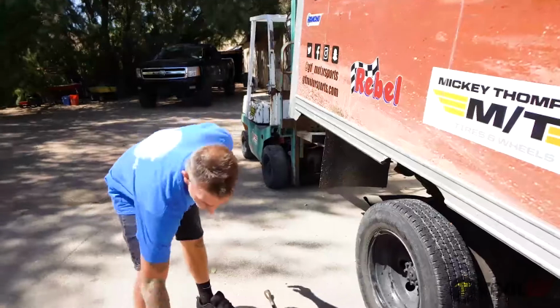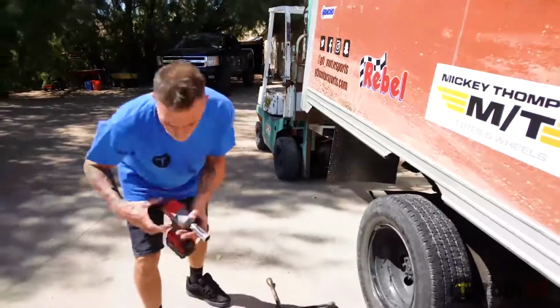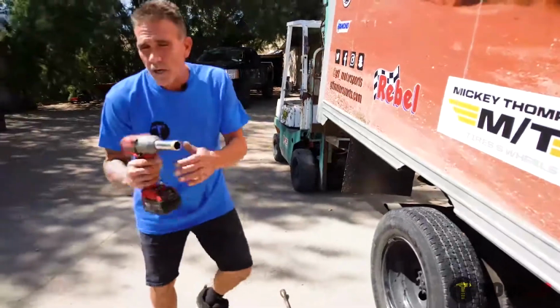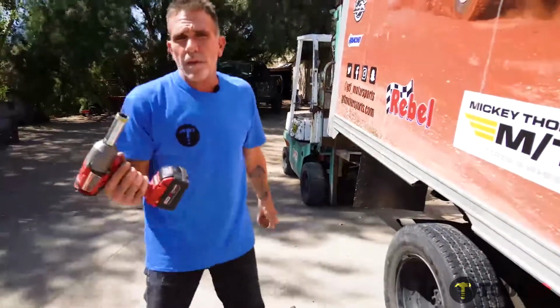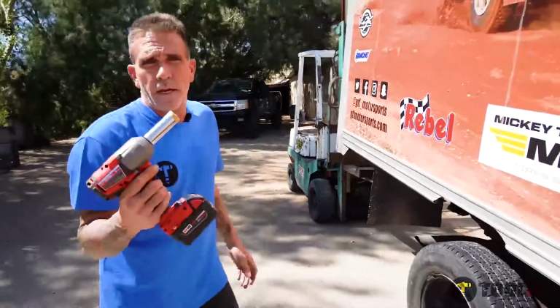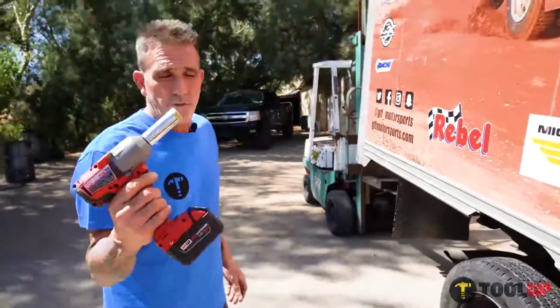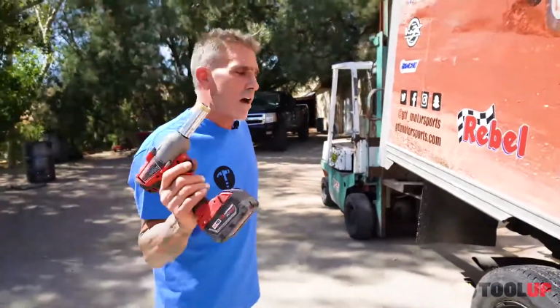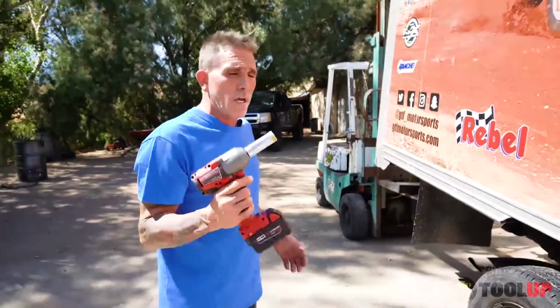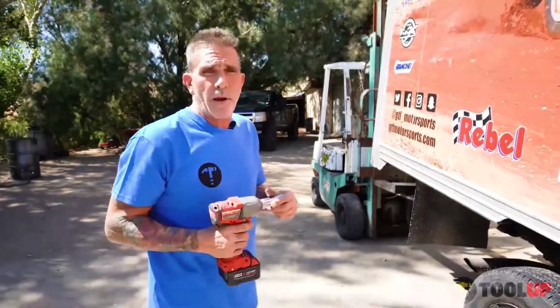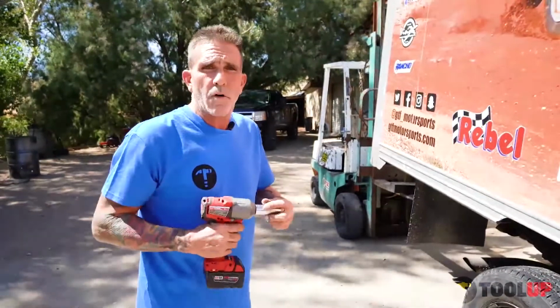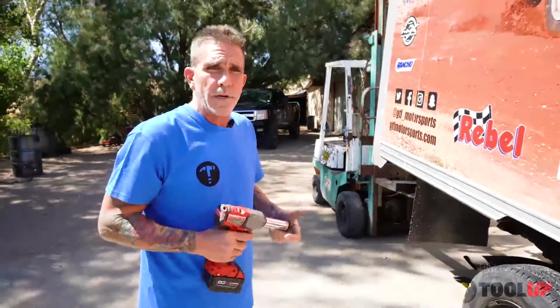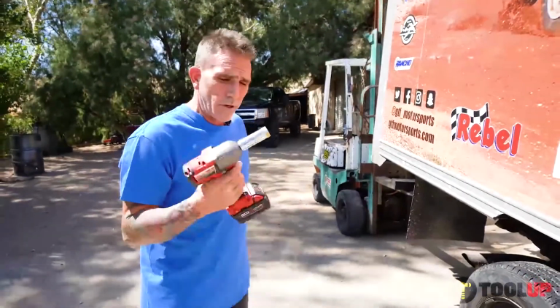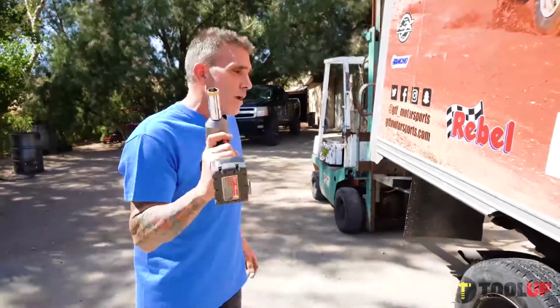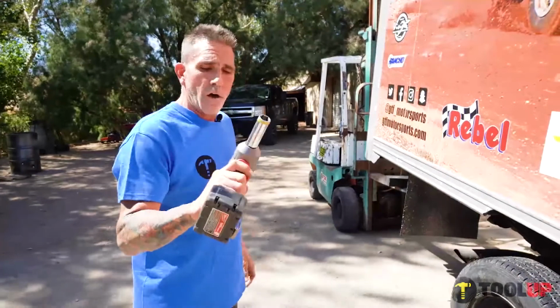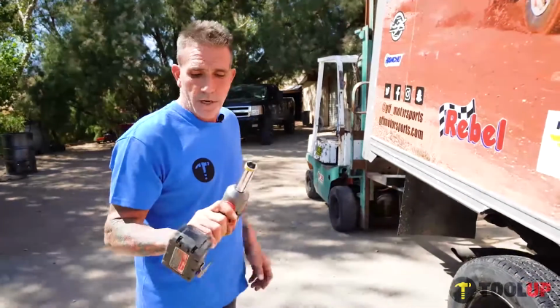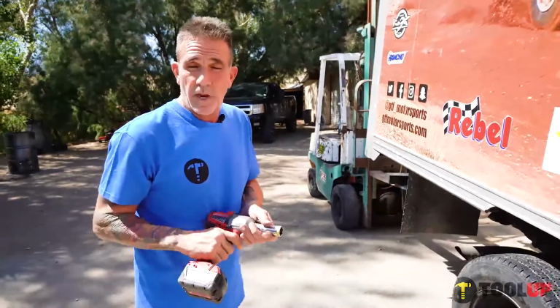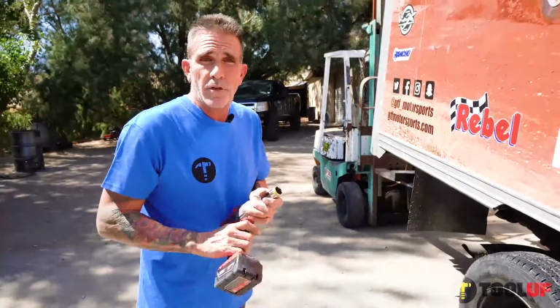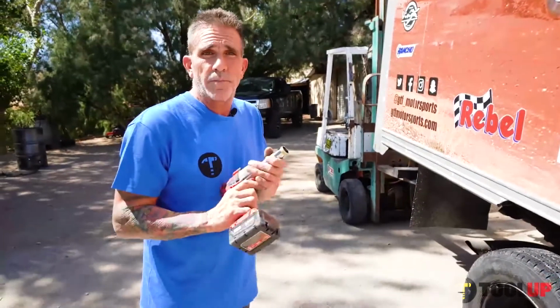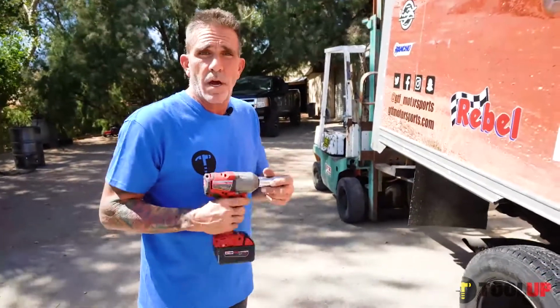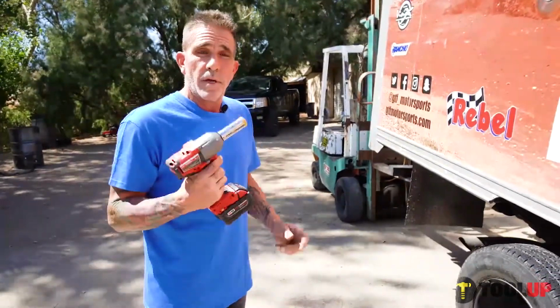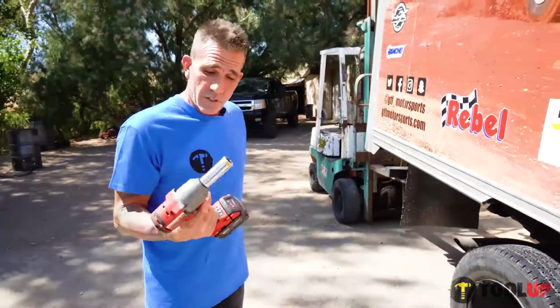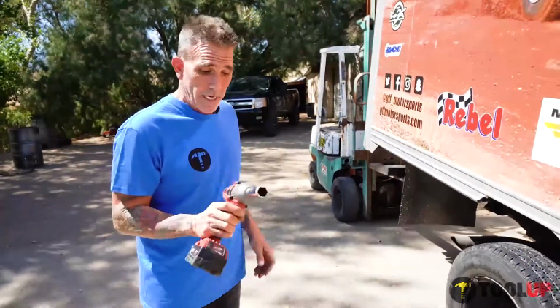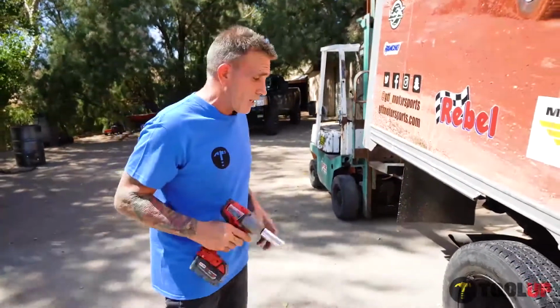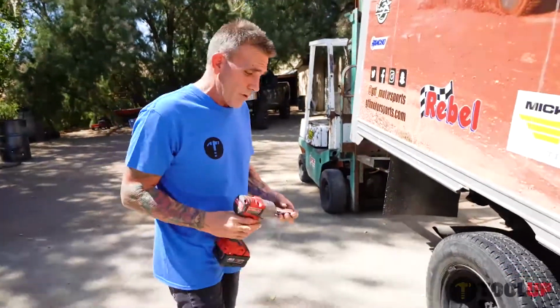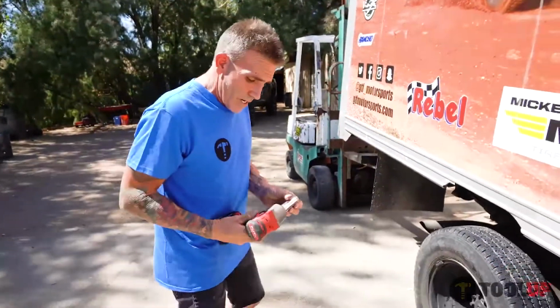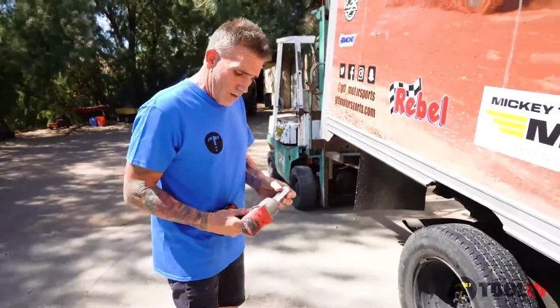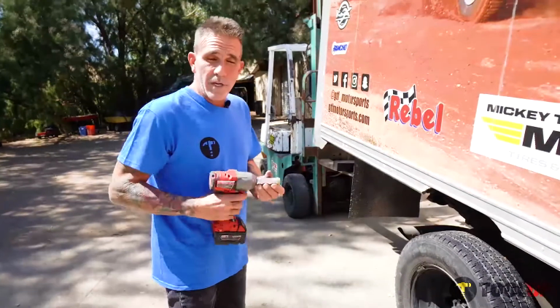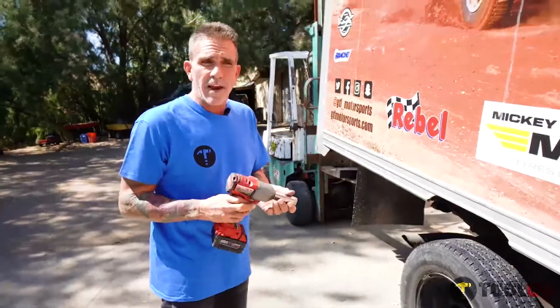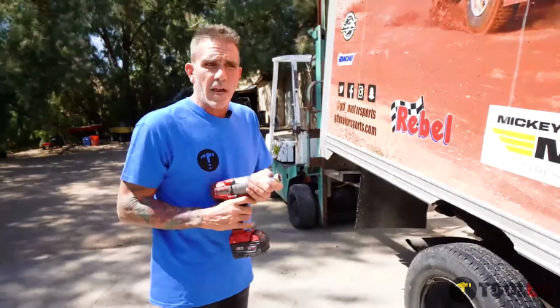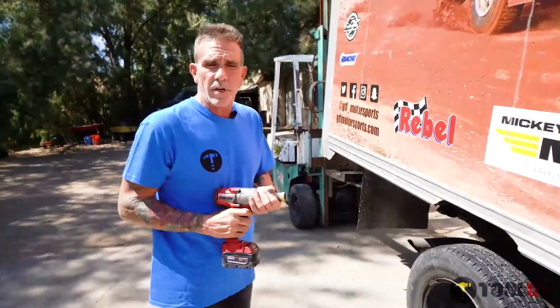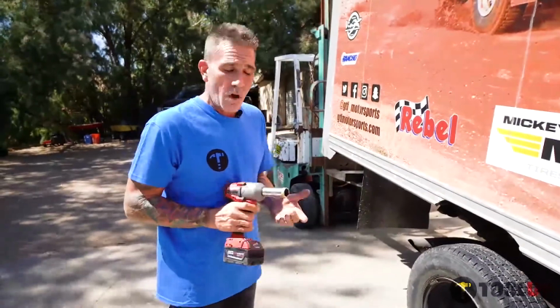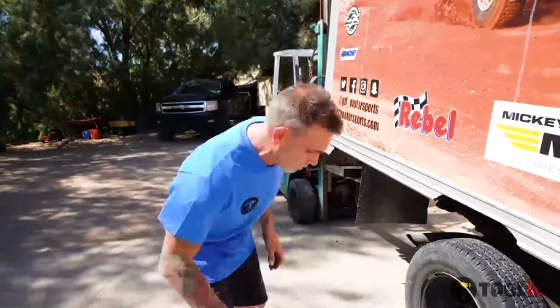Today we're going to talk about the impact gun. This is an awesome gun compared to the old way we used to do it. All this stuff is available on toolup.com and it's really easy to get to. We use it every day and we use all the tools.